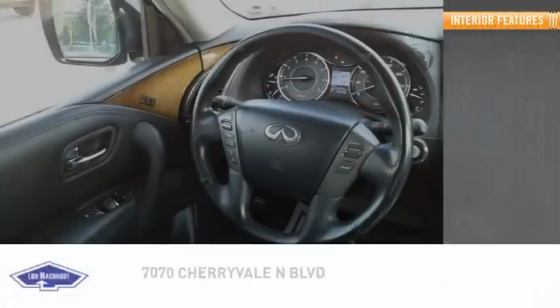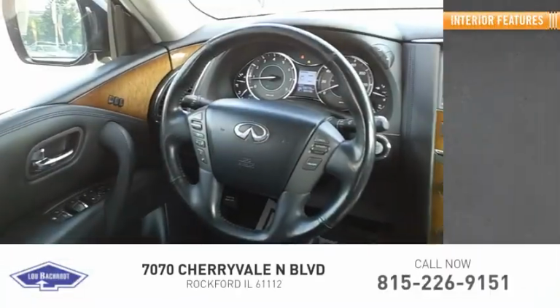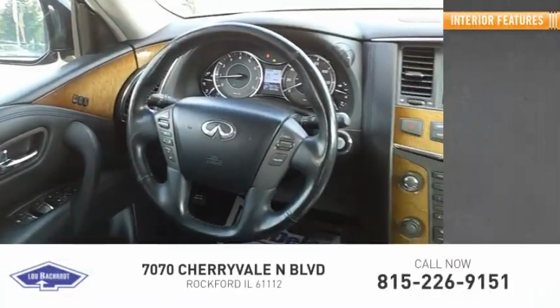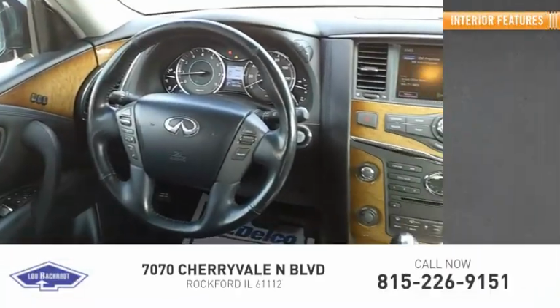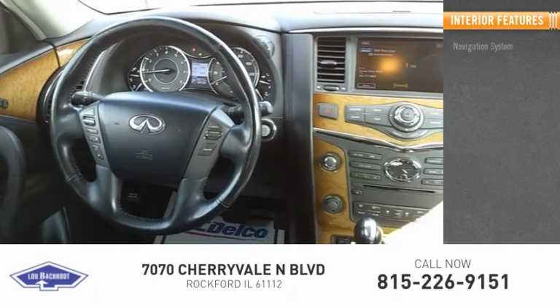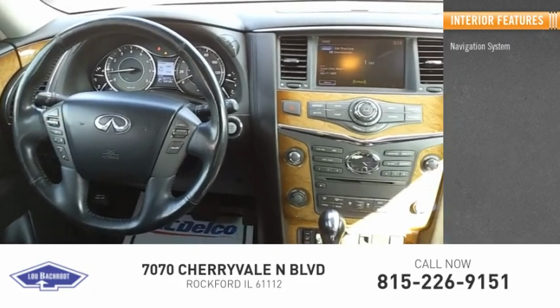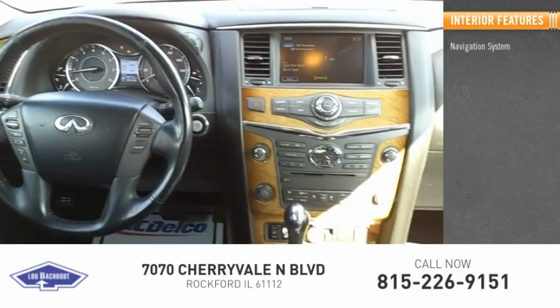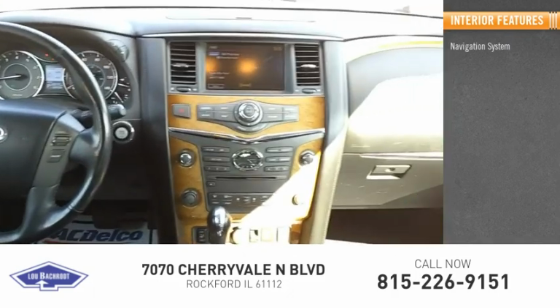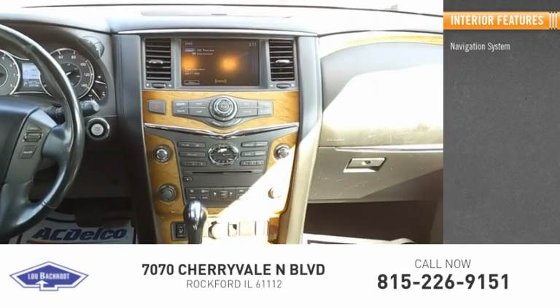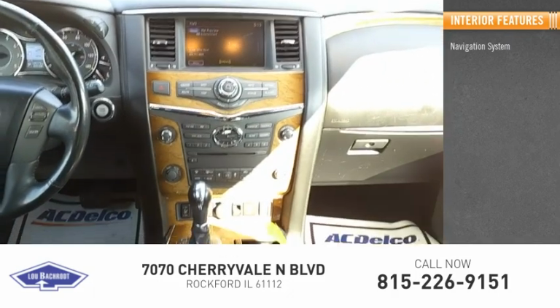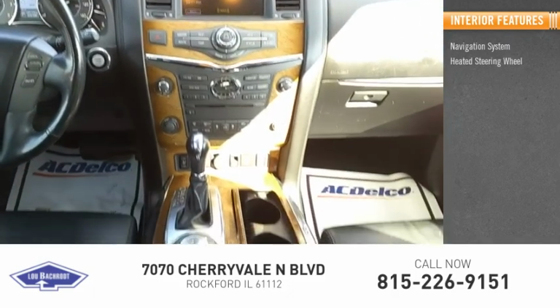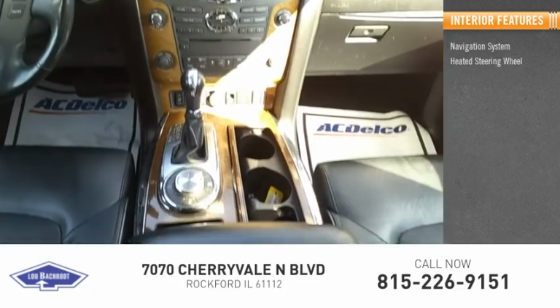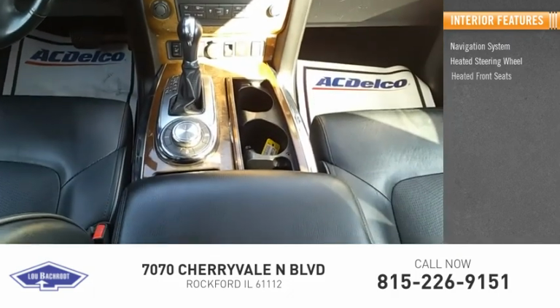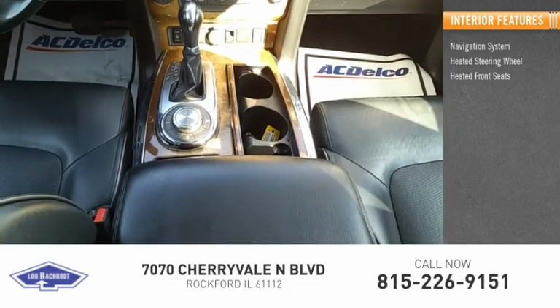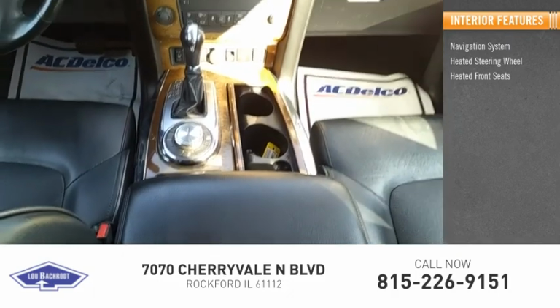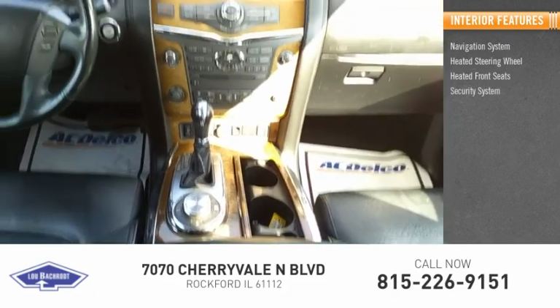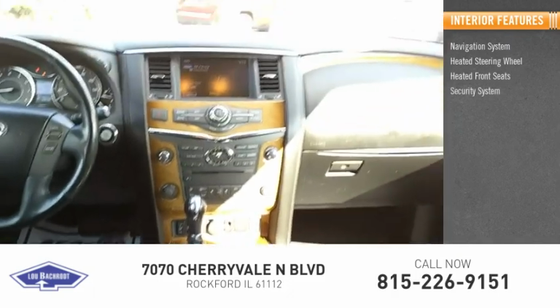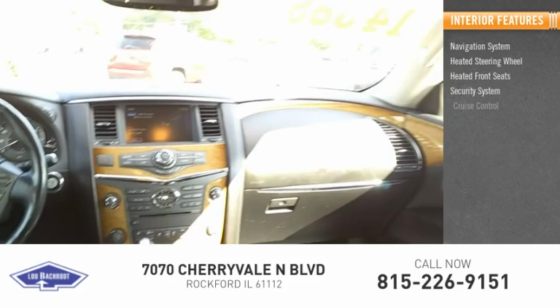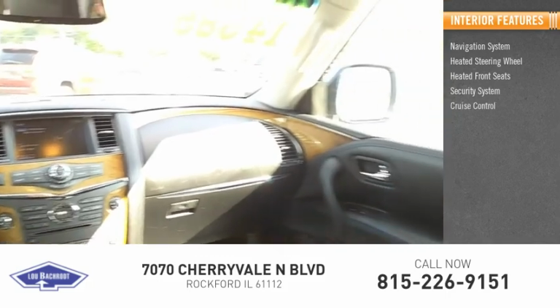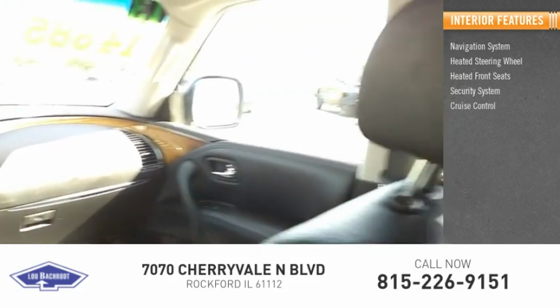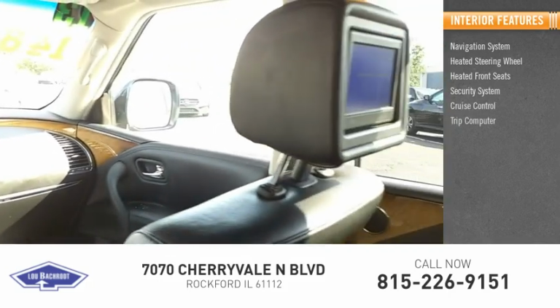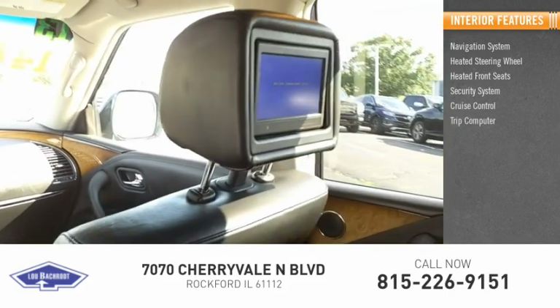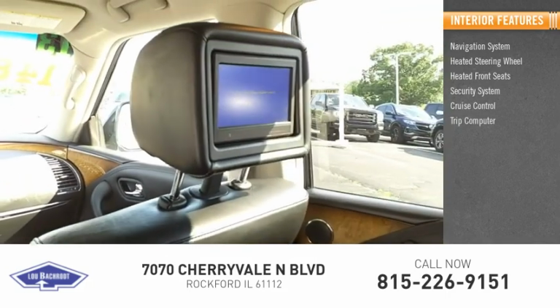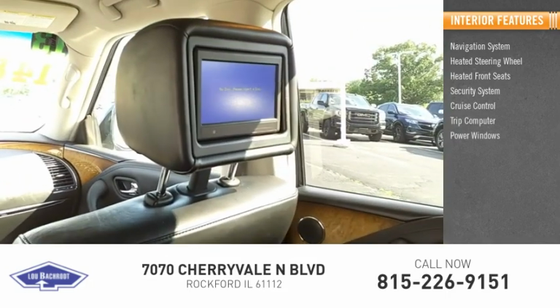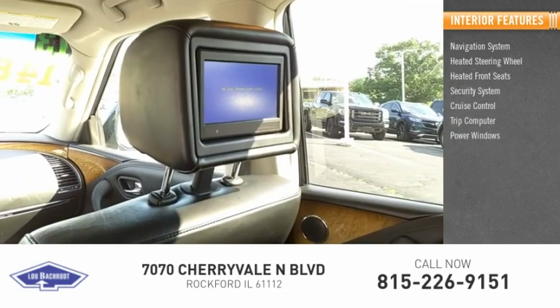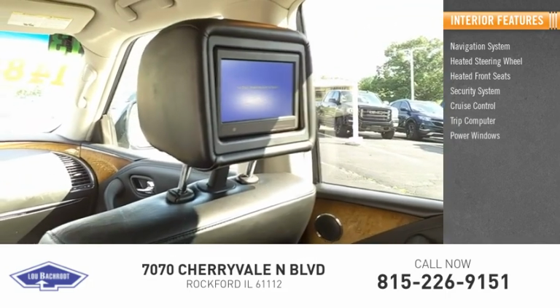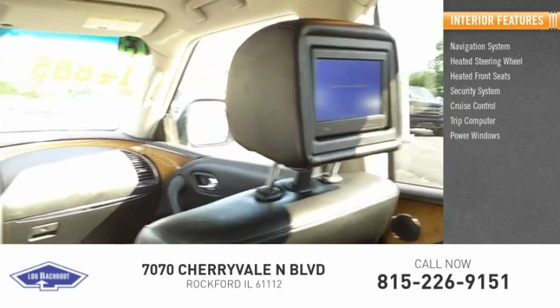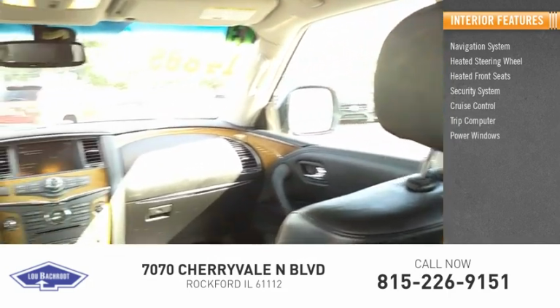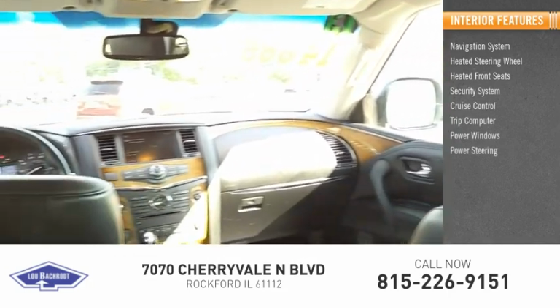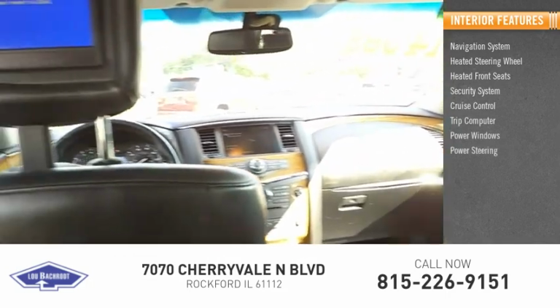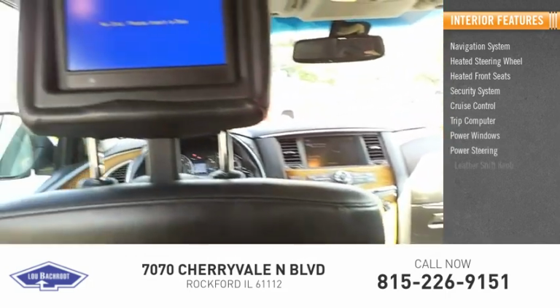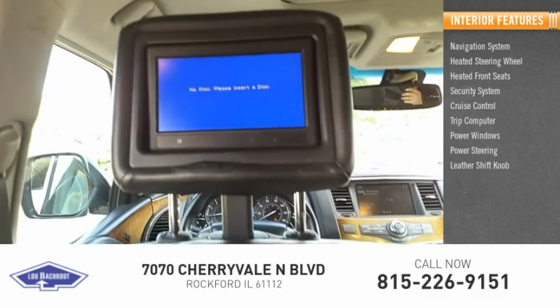Inside you'll find a navigation system, heated steering wheel, heated front seats, security system, cruise control, trip computer, power windows, power steering, and a leather shift knob.